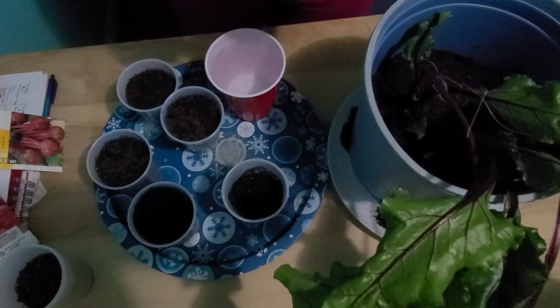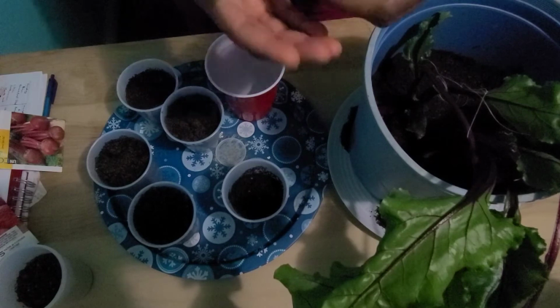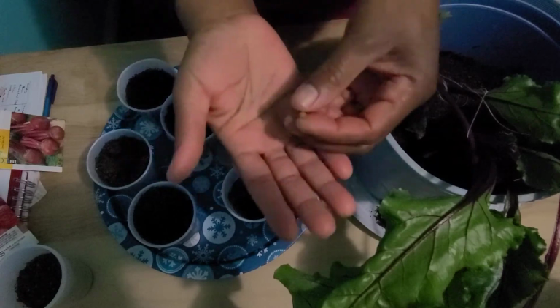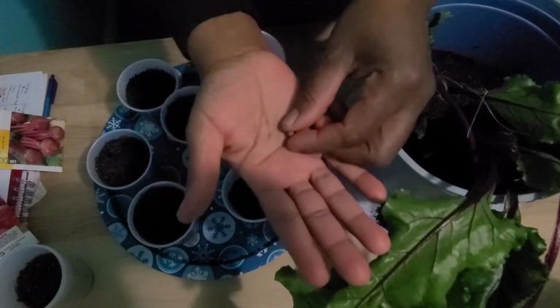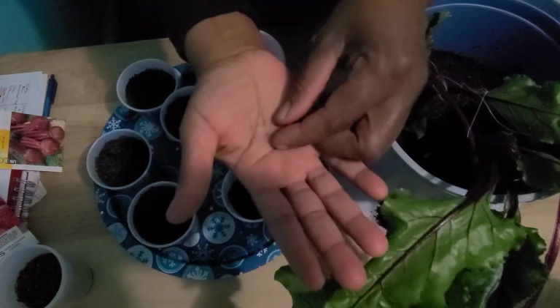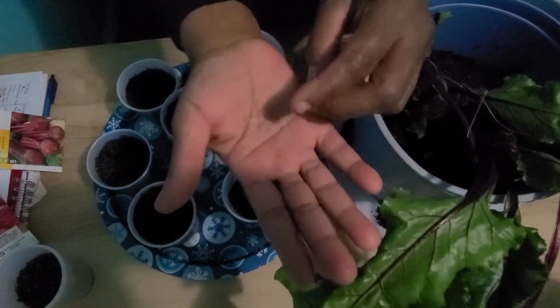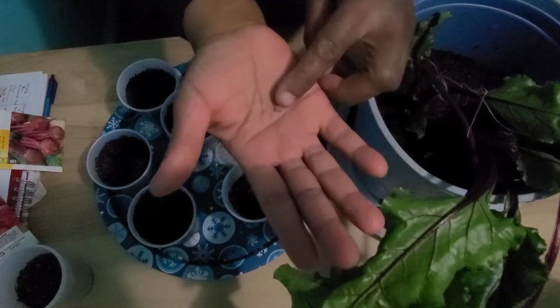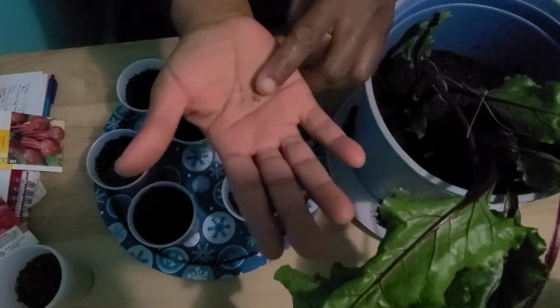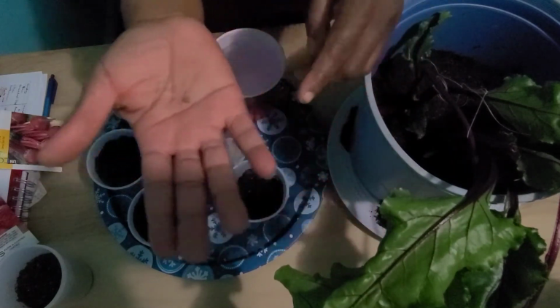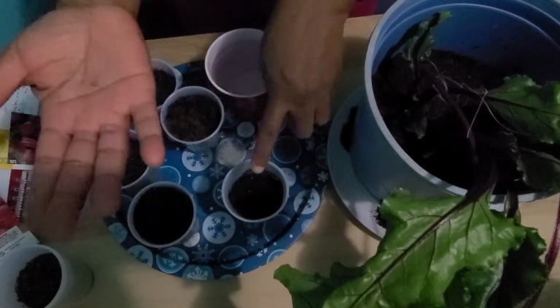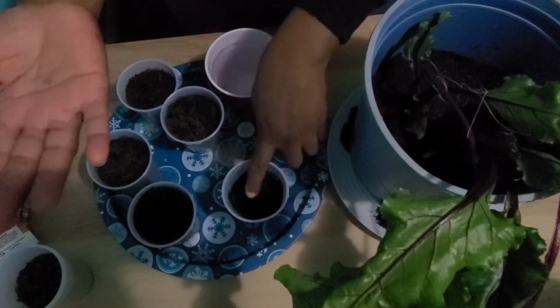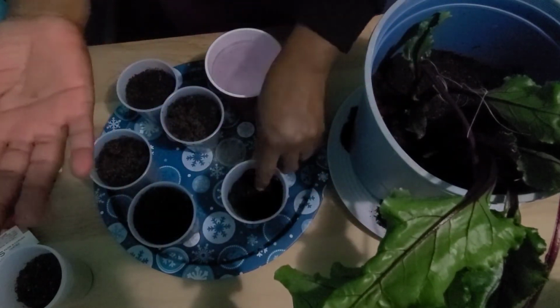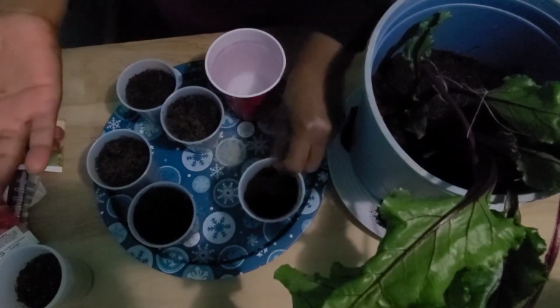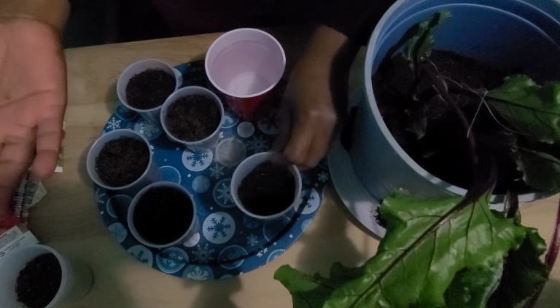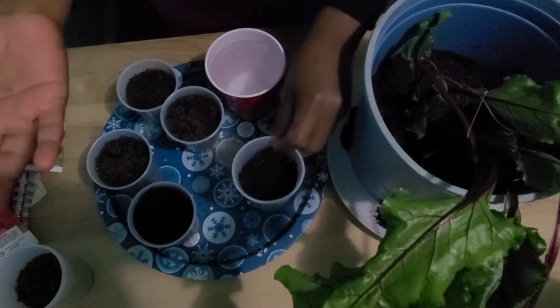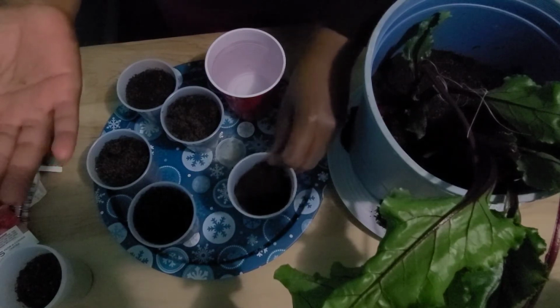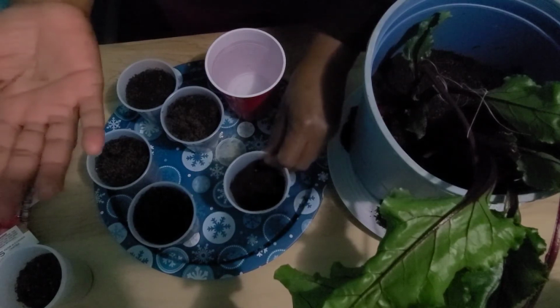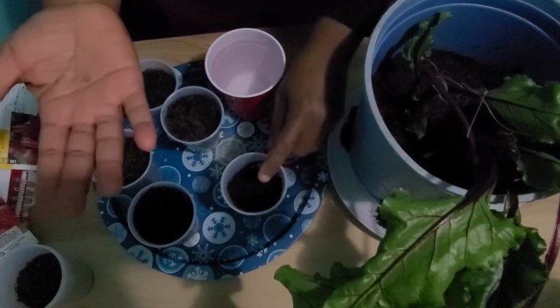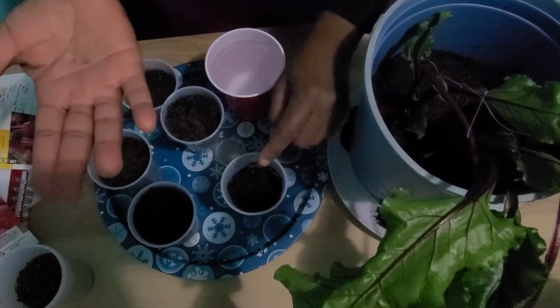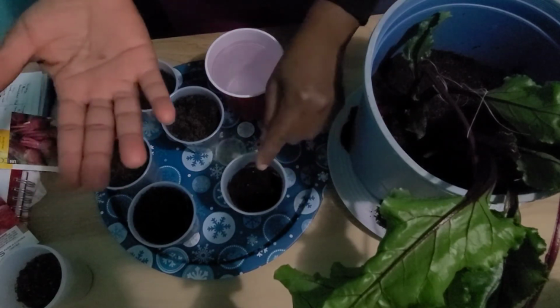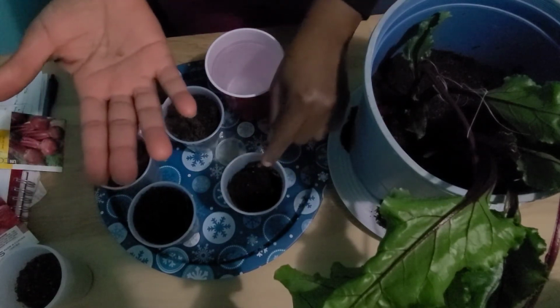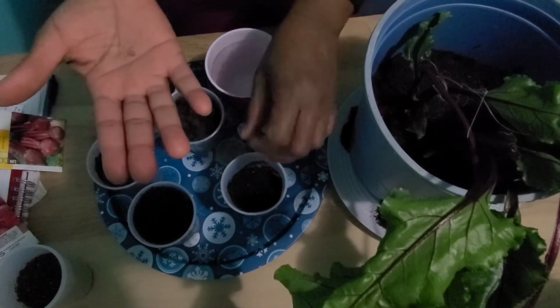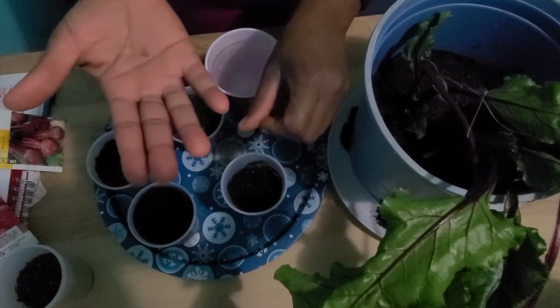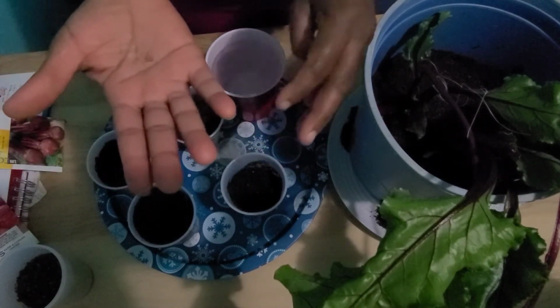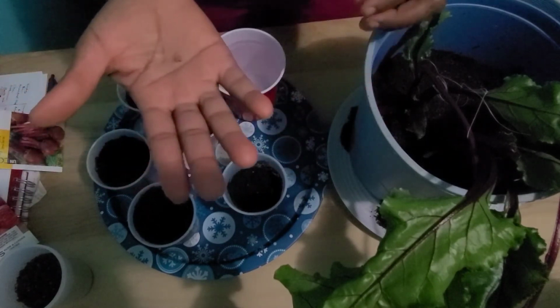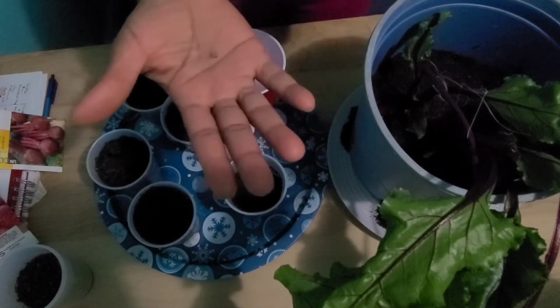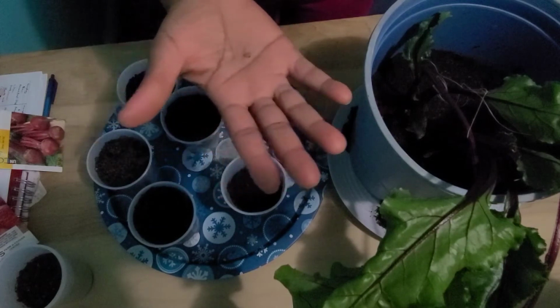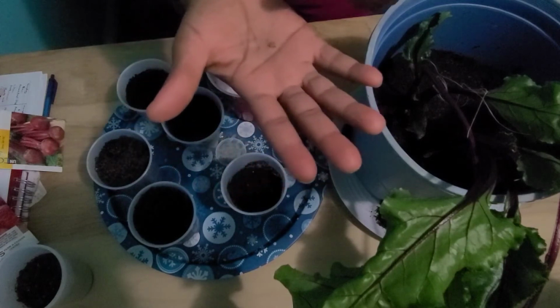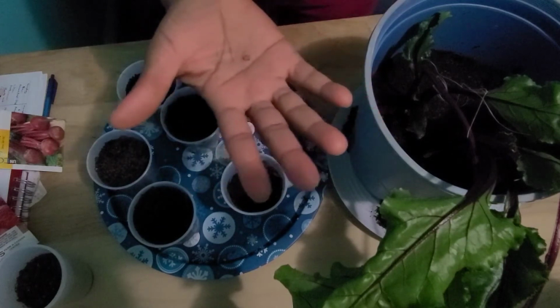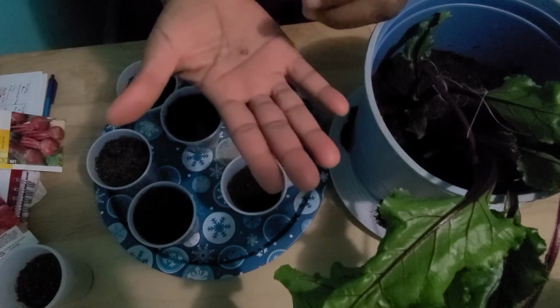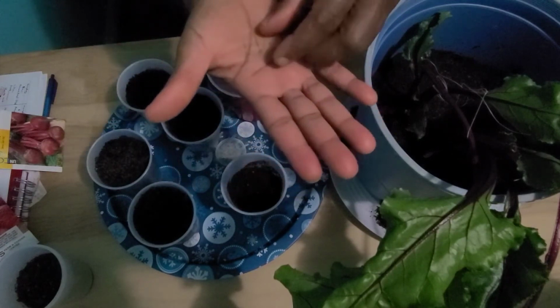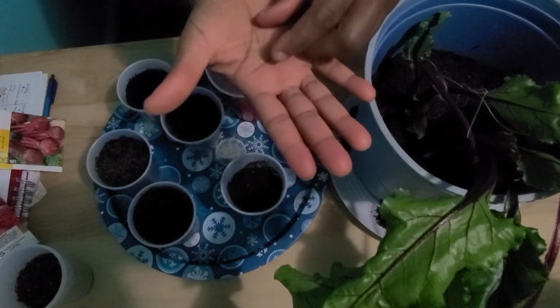Beets require full sun, but you may notice that I have a container here that I'm going to be planting in. This is because I cannot demonstrate outdoors because it is winter.